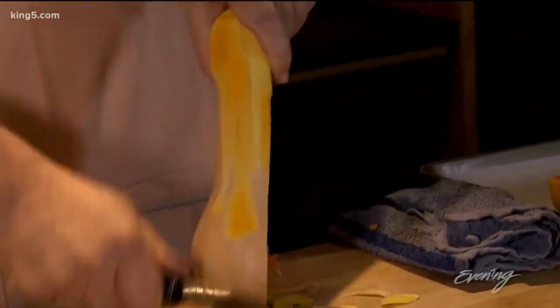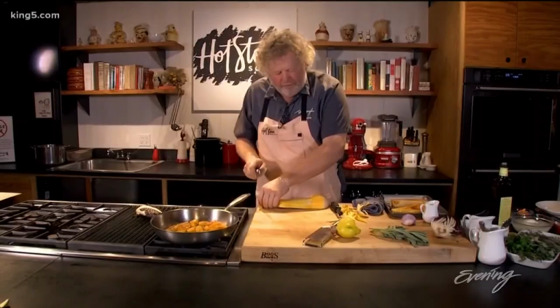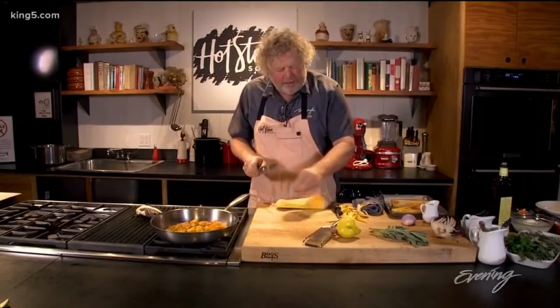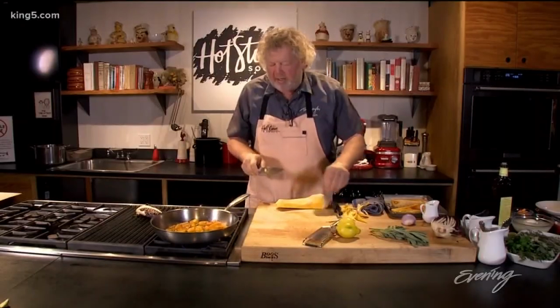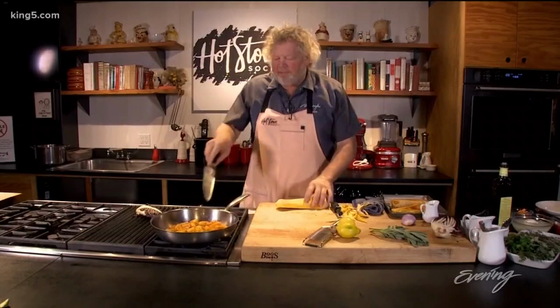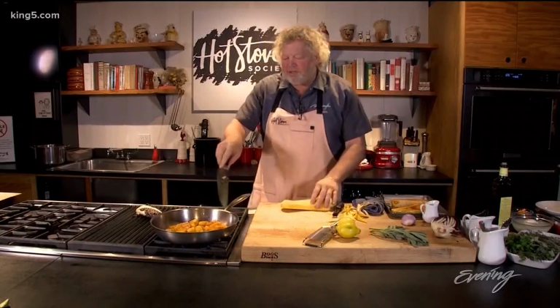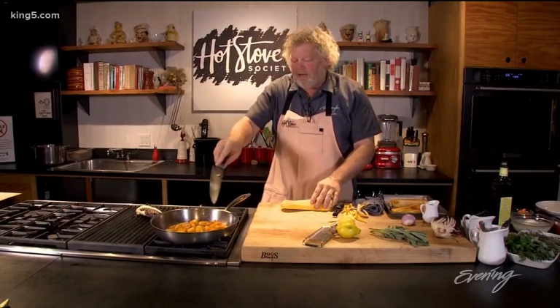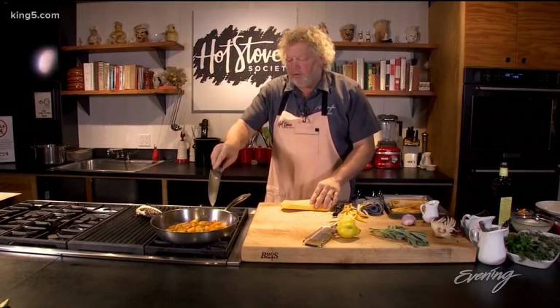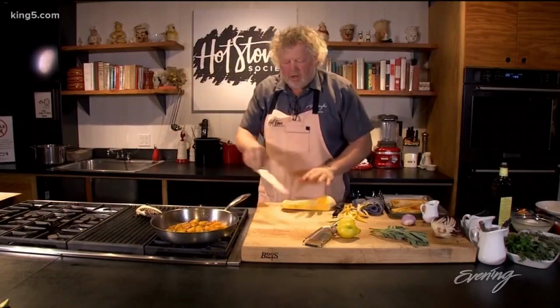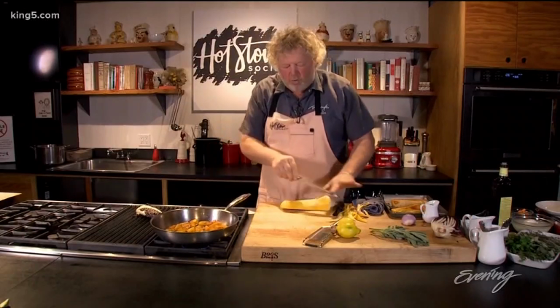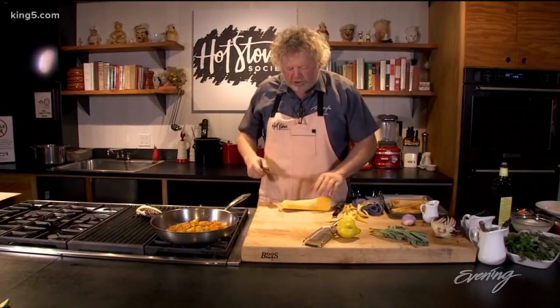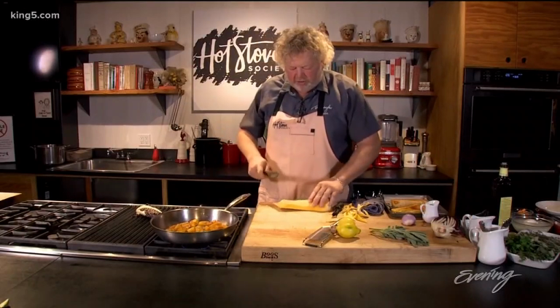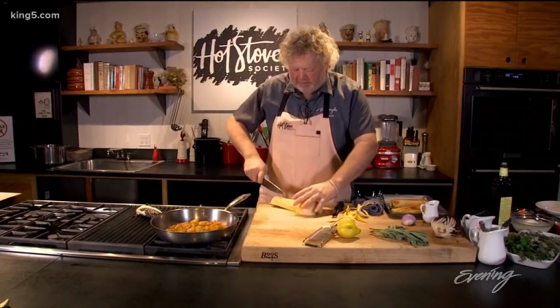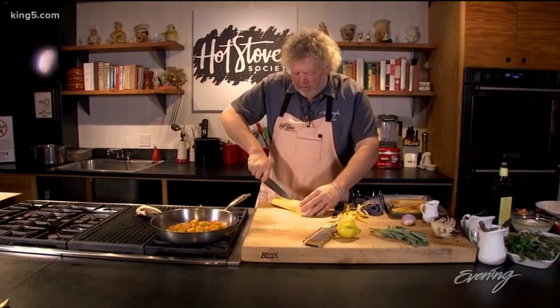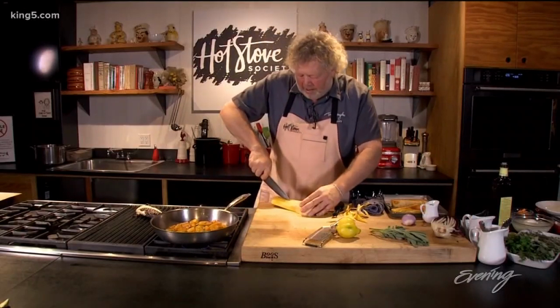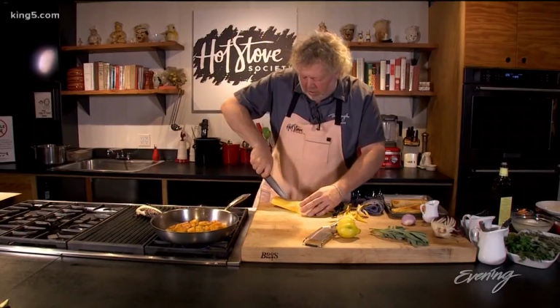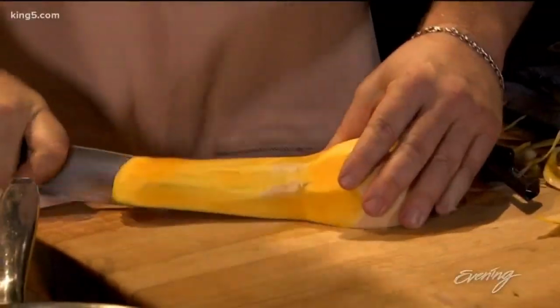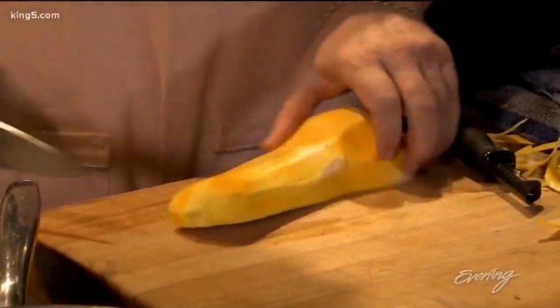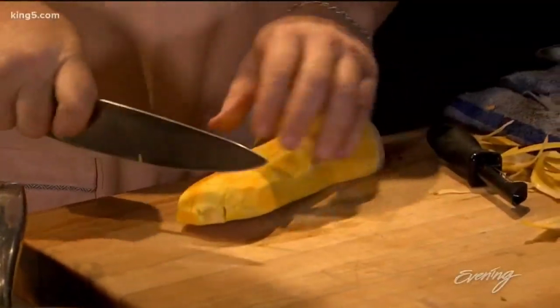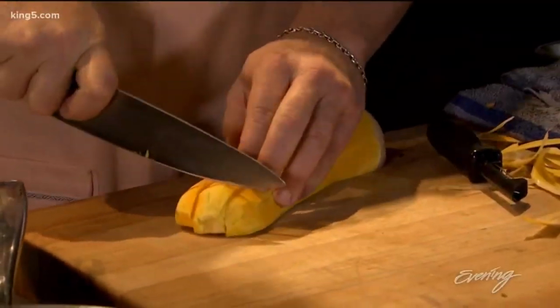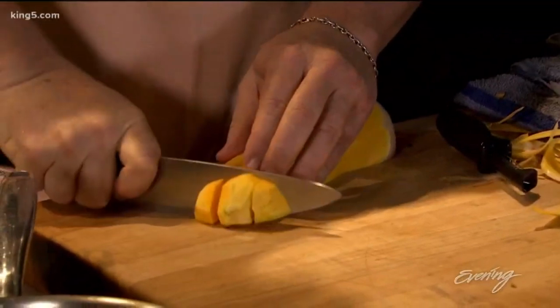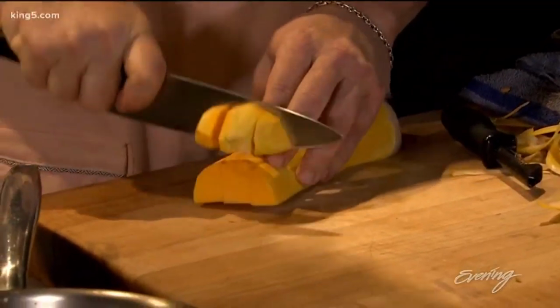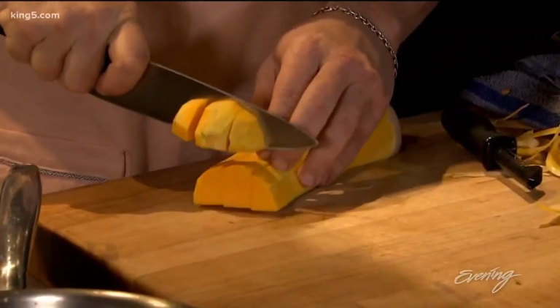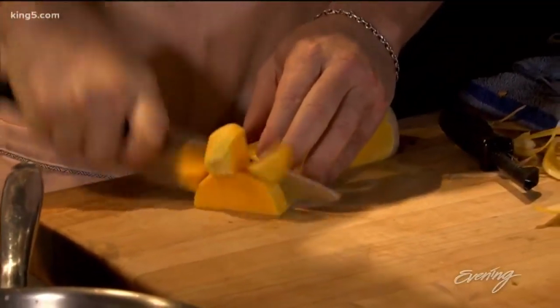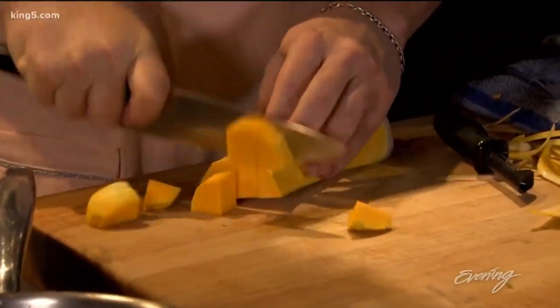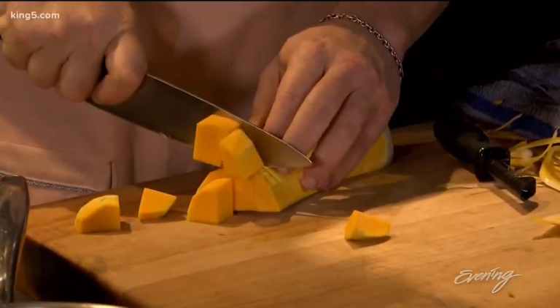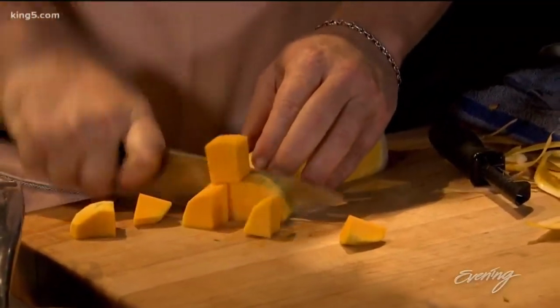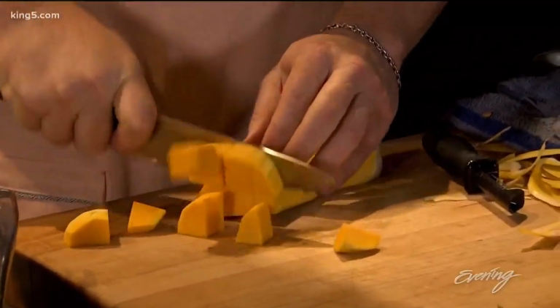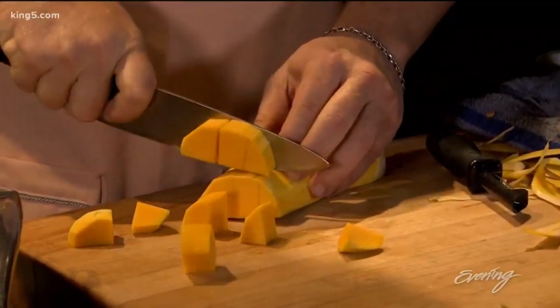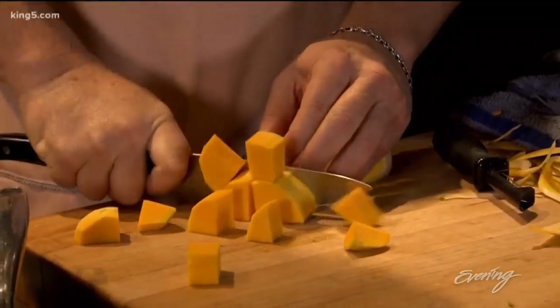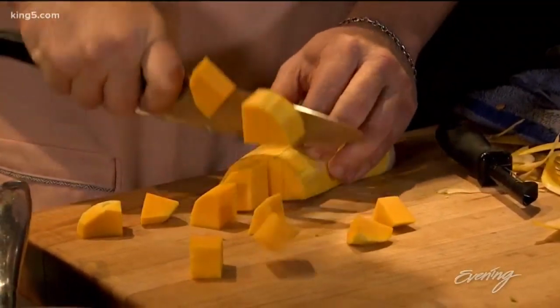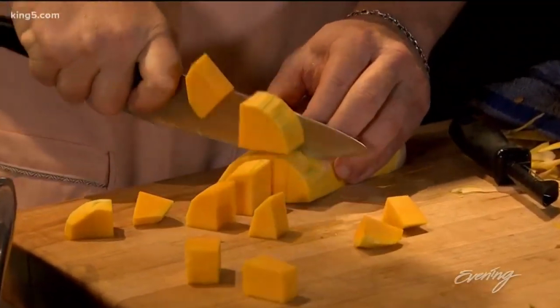For this I'm going to cut it up because I'm just making little squash chunks. So I'm gonna go — nice little squash chunks.